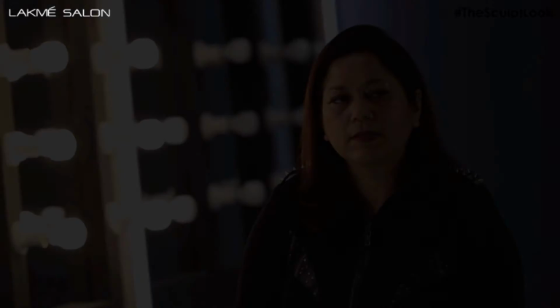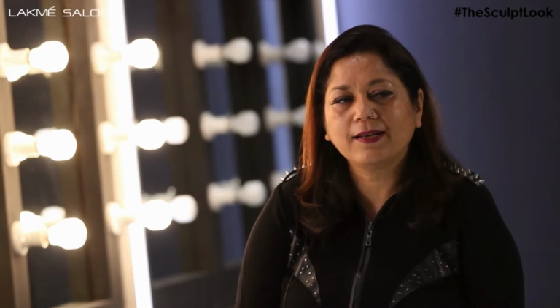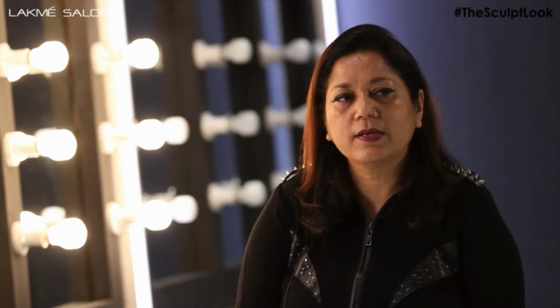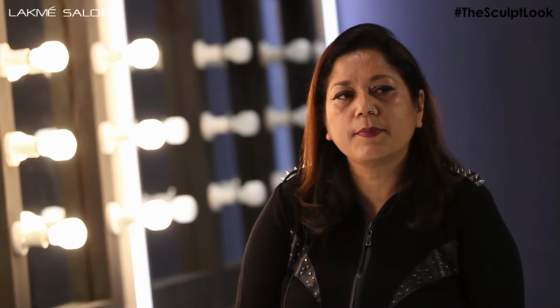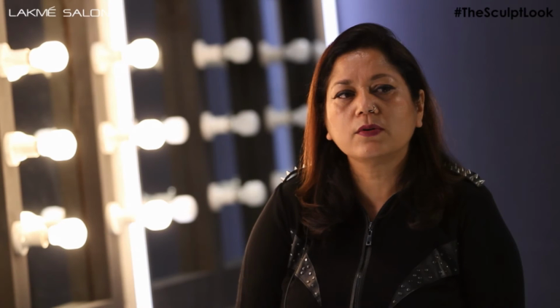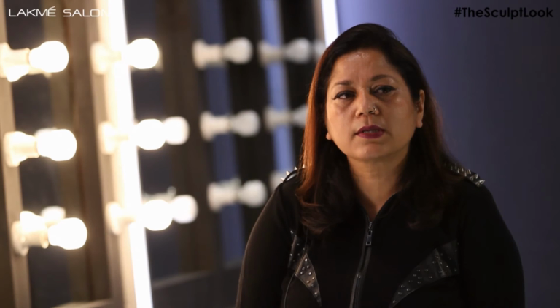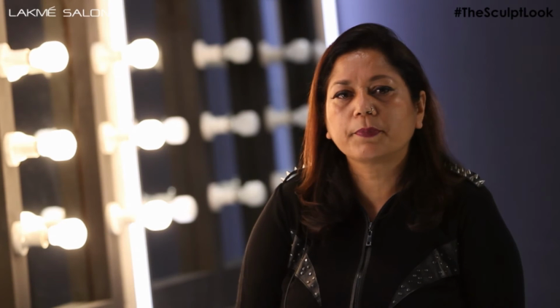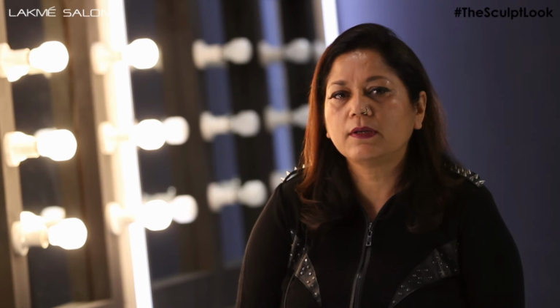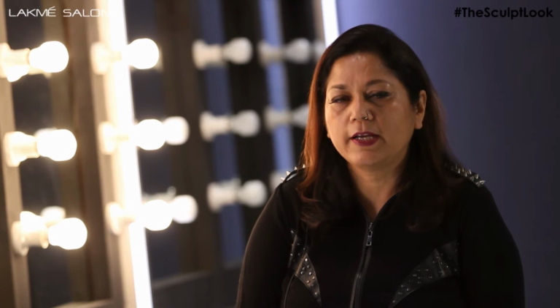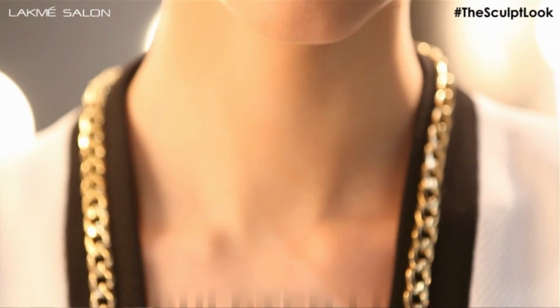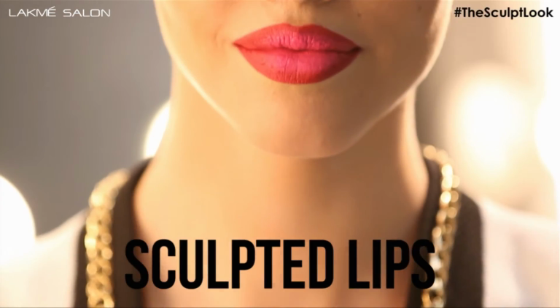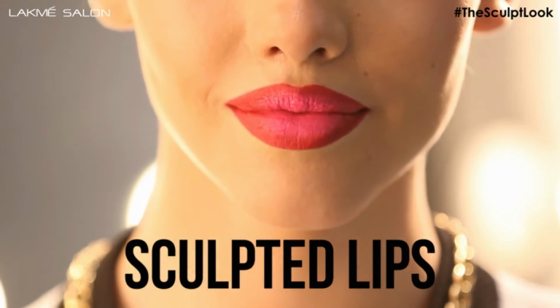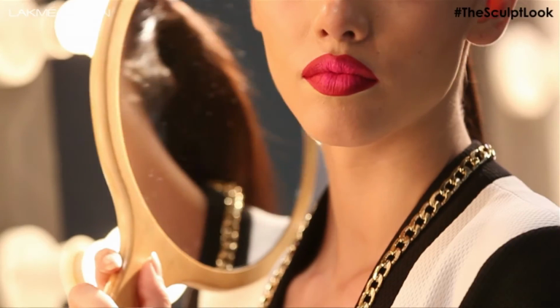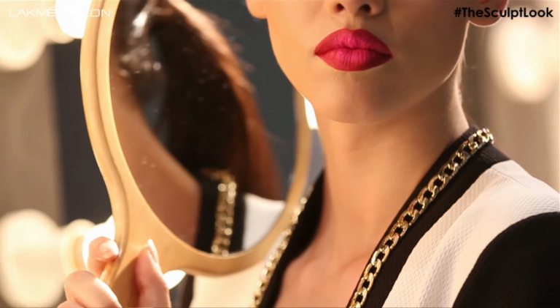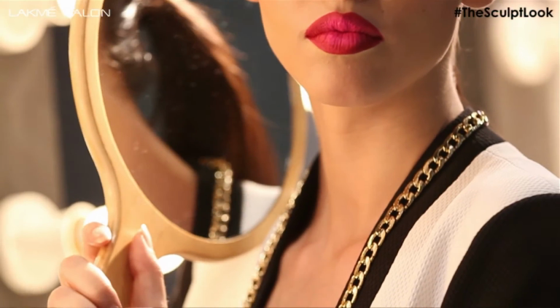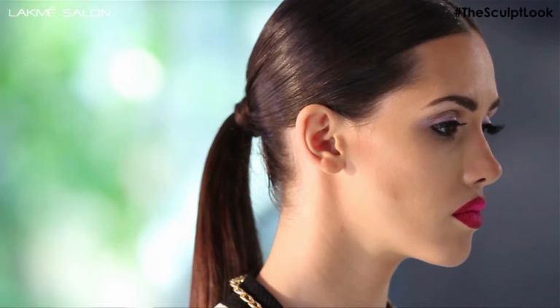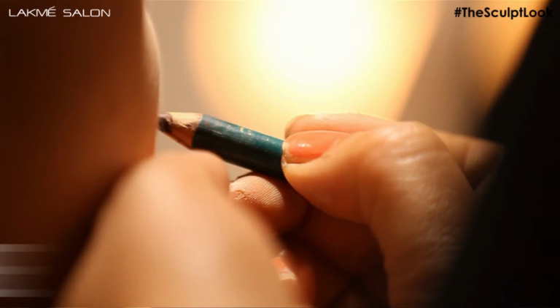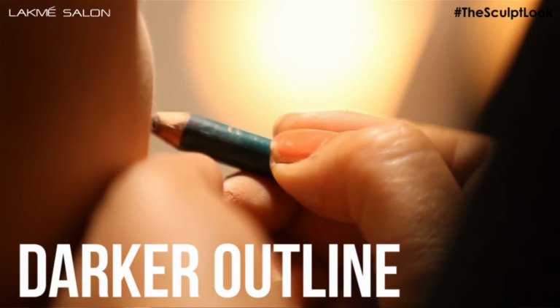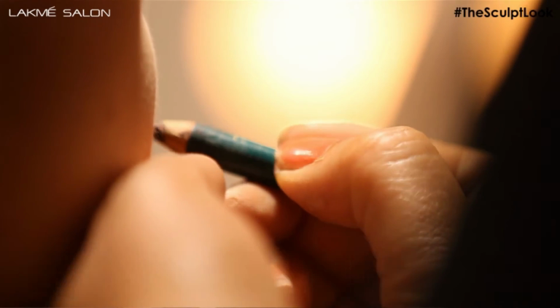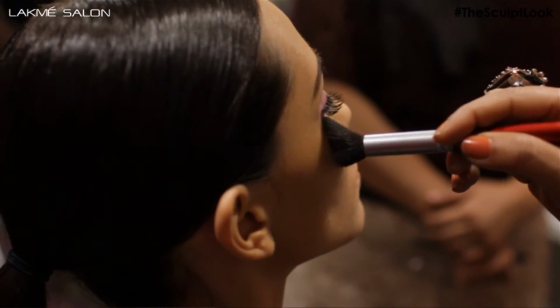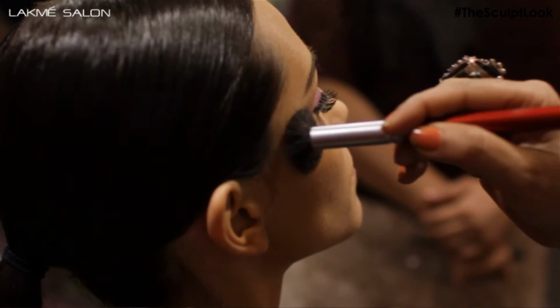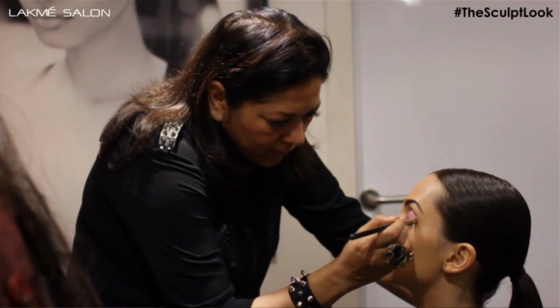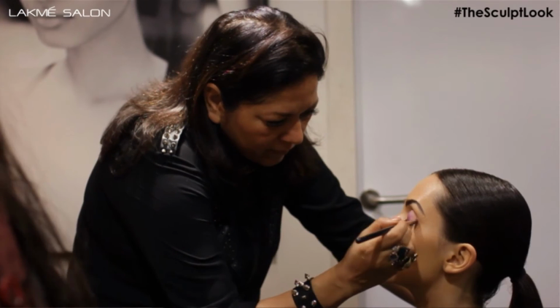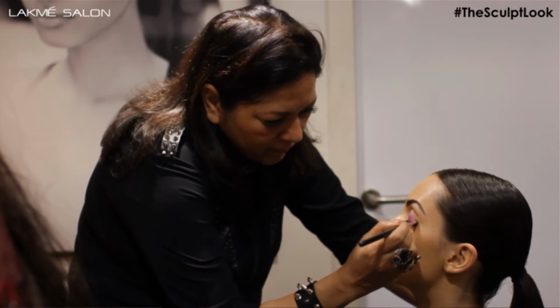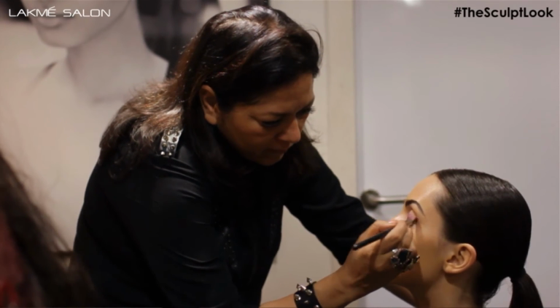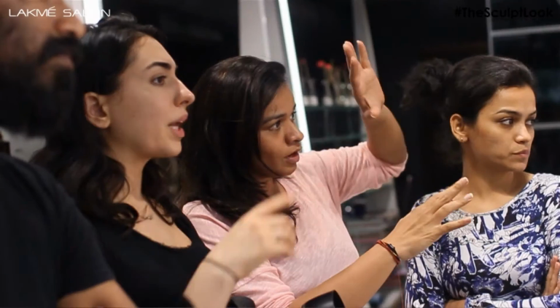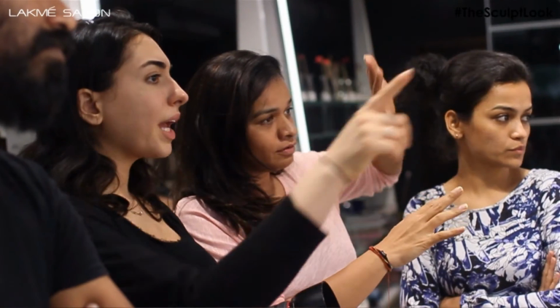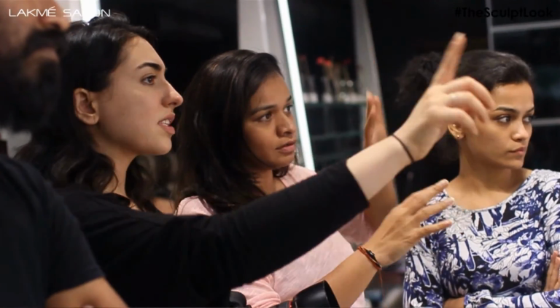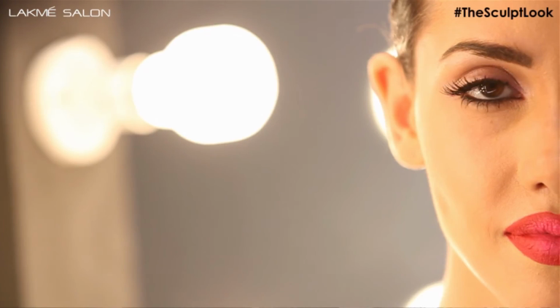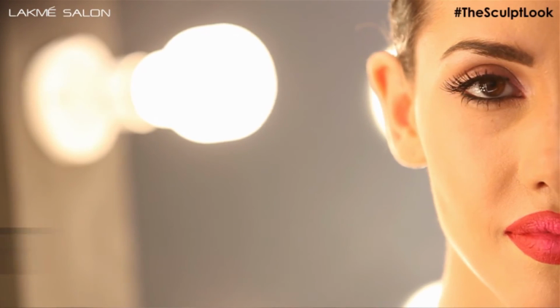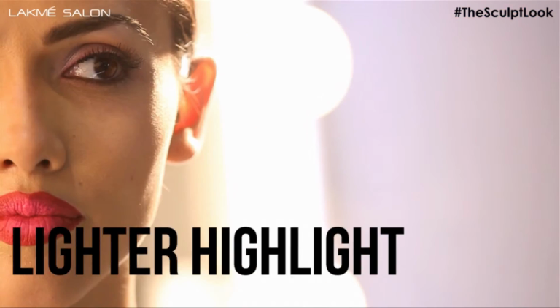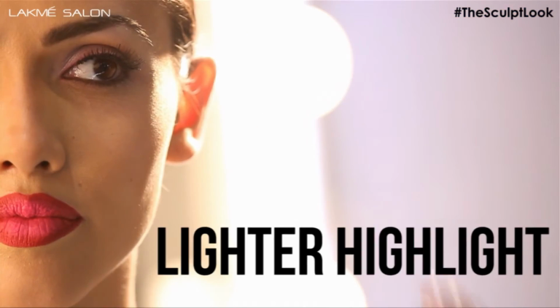The second makeup look is about sculpted lips. A darker tone to outline the lips, and a brighter shade to highlight the lips.